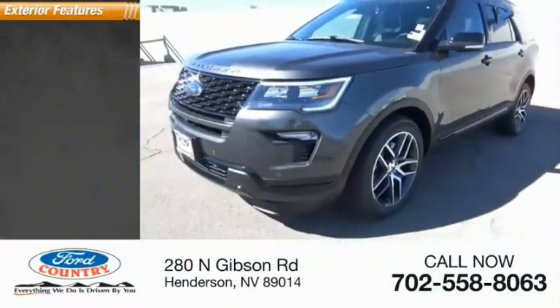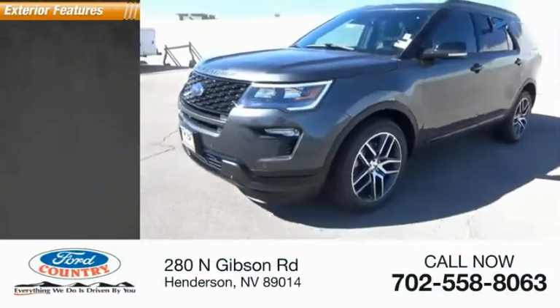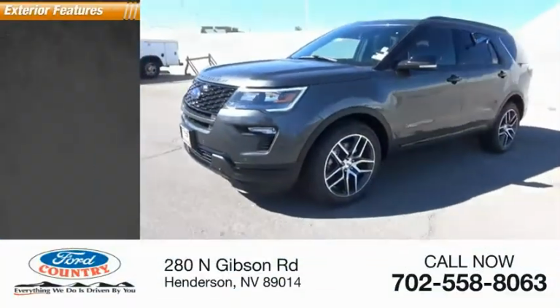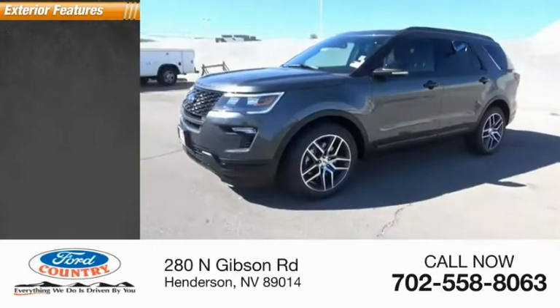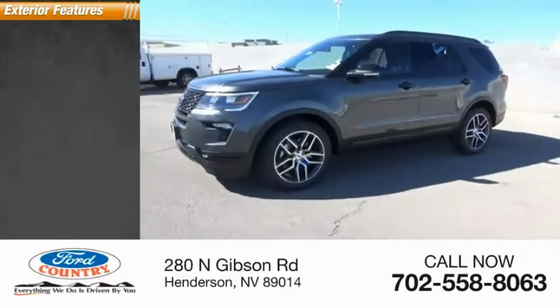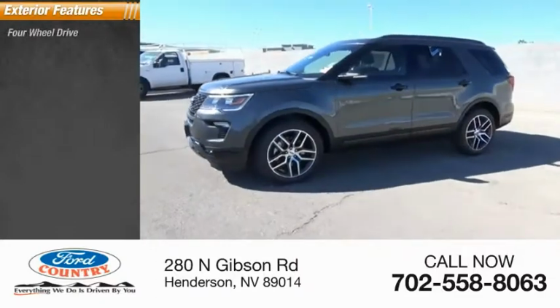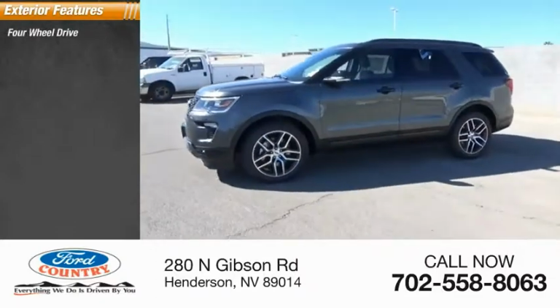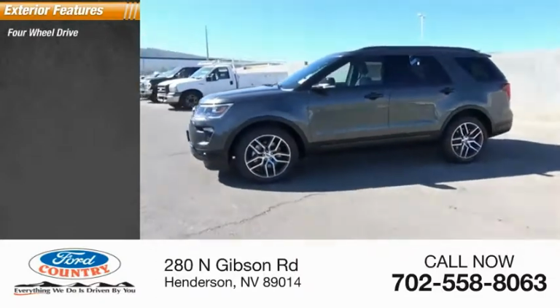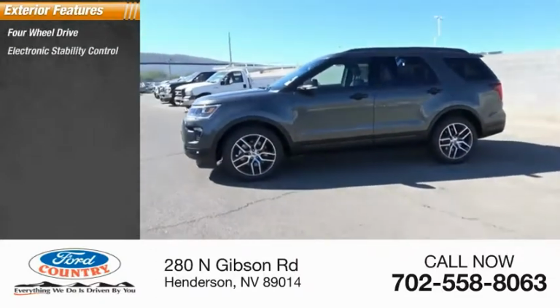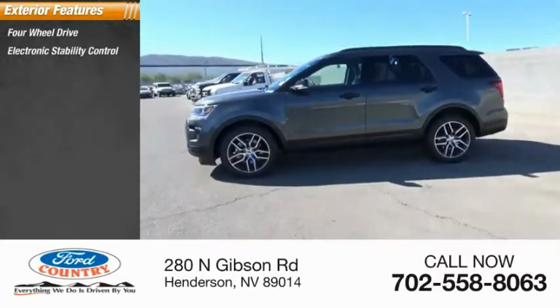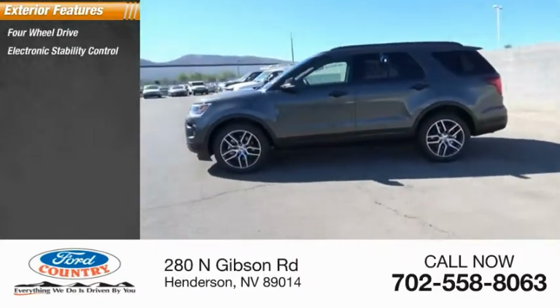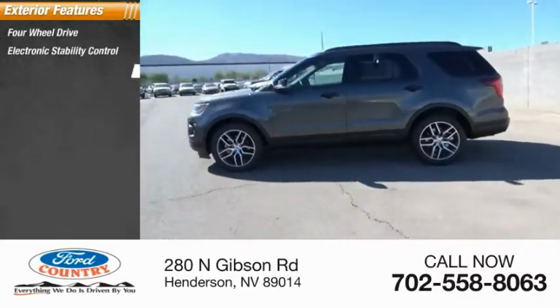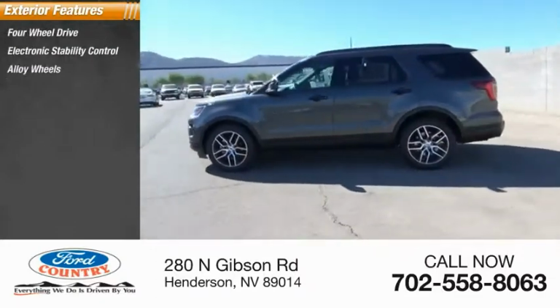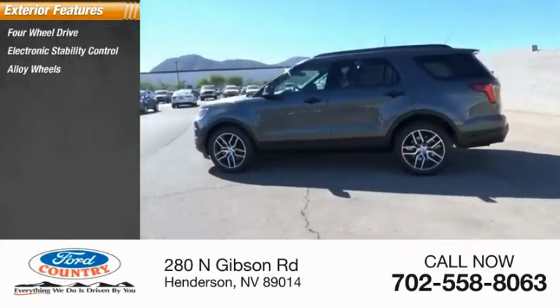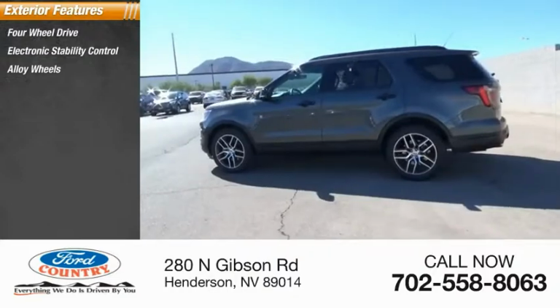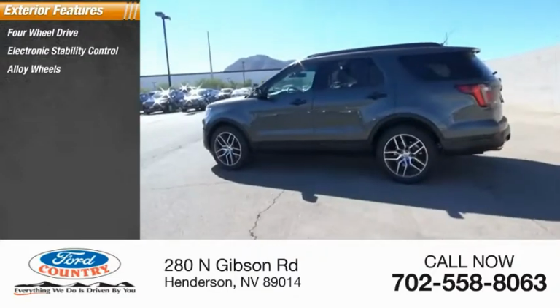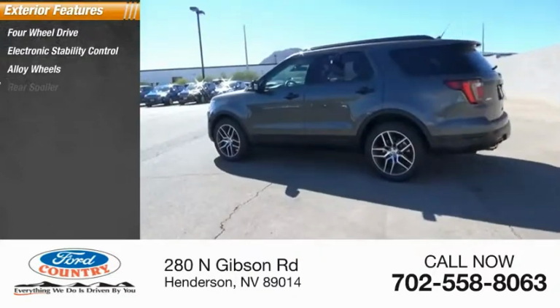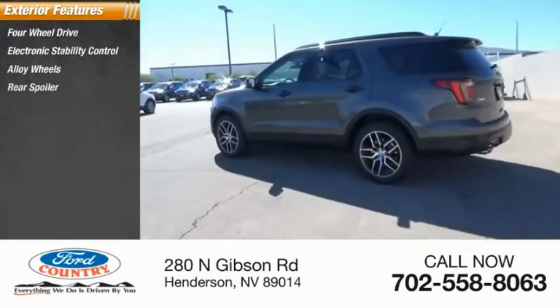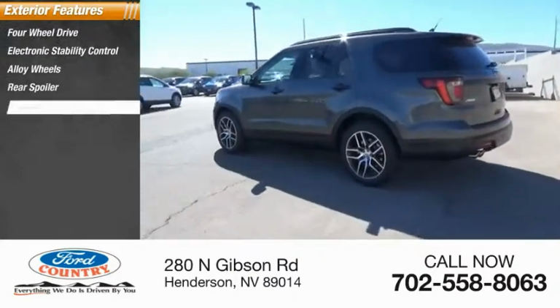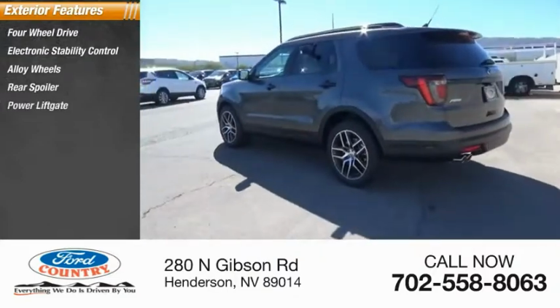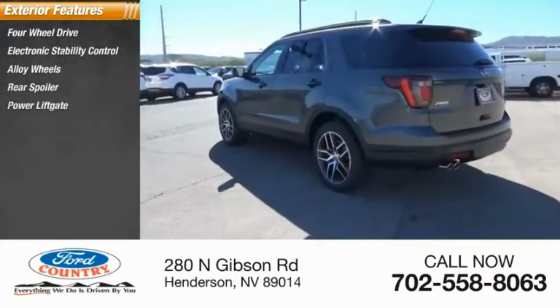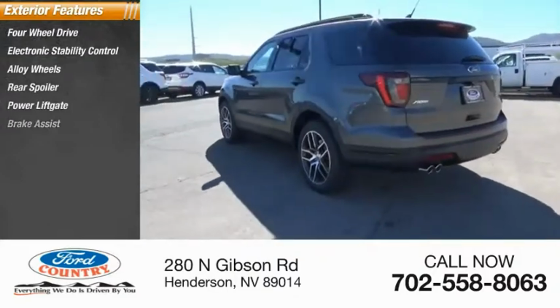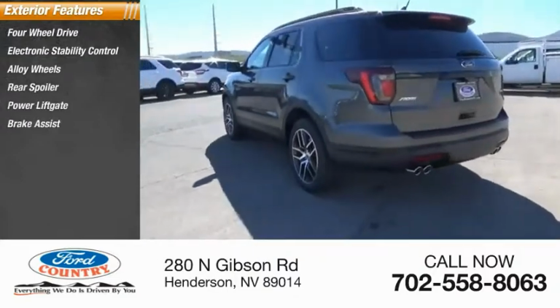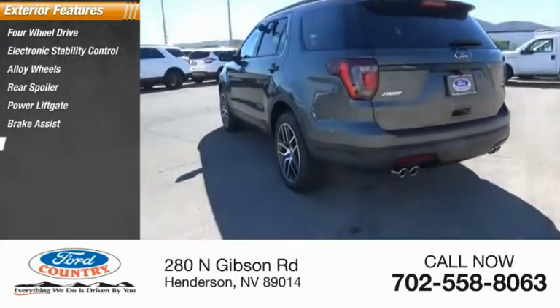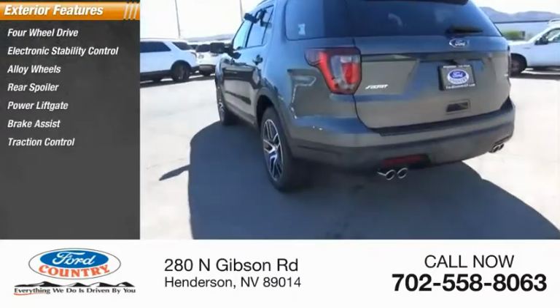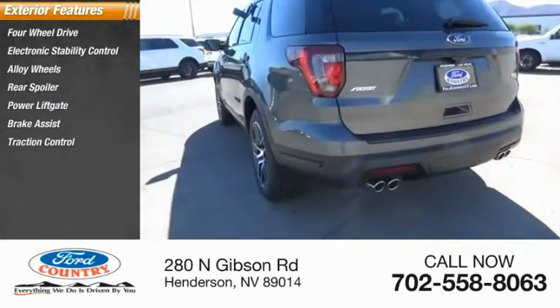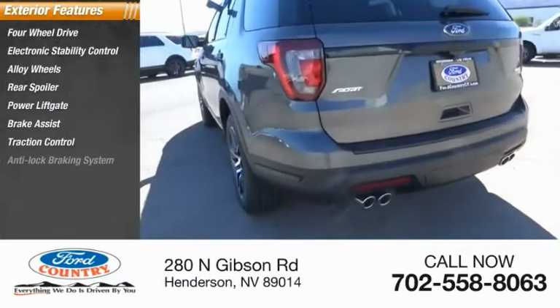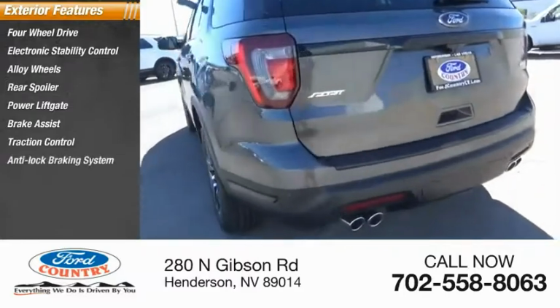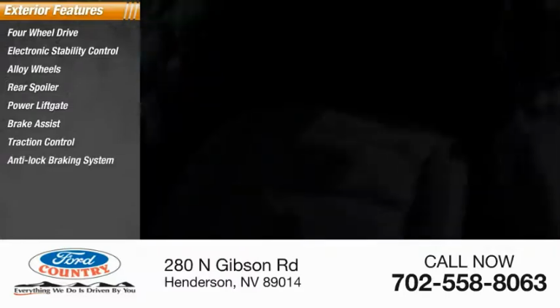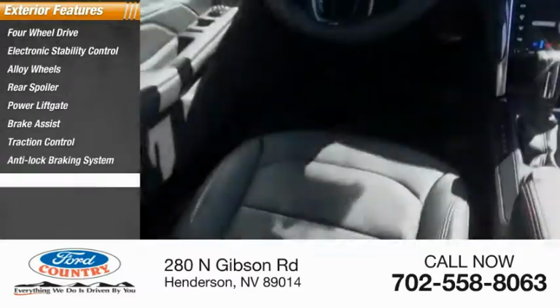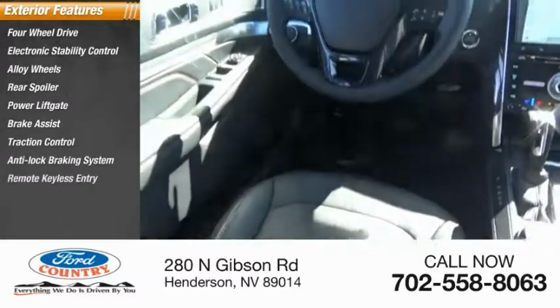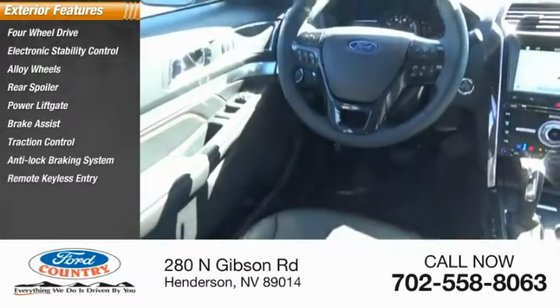Here are some of this vehicle's great options: four-wheel drive, electronic stability control, alloy wheels, rear spoiler, power lift gate, brake assist, traction control, anti-lock braking system, remote keyless entry, fog lights.